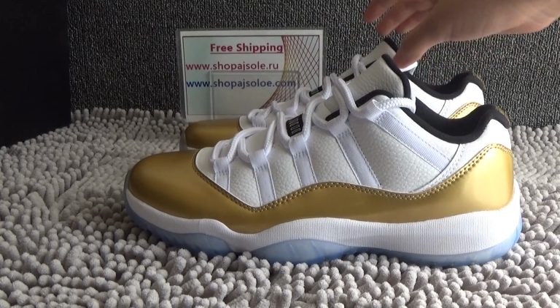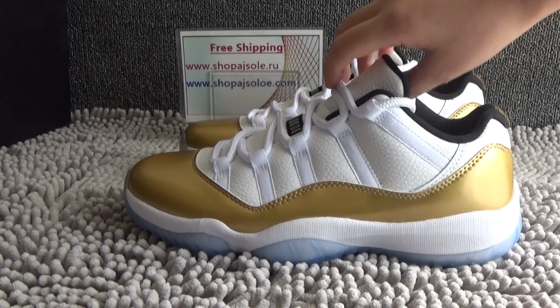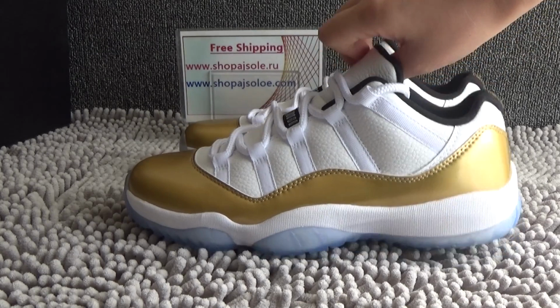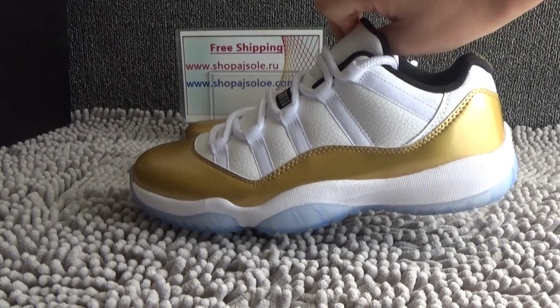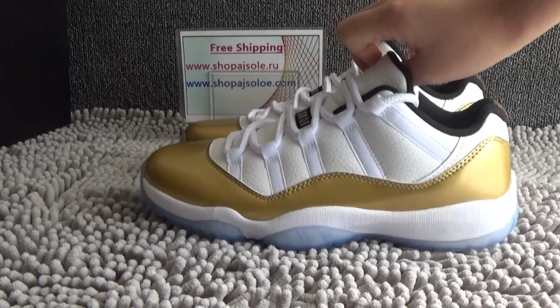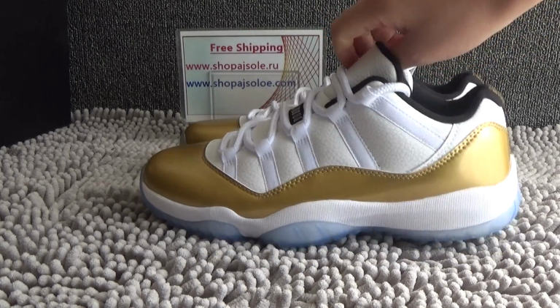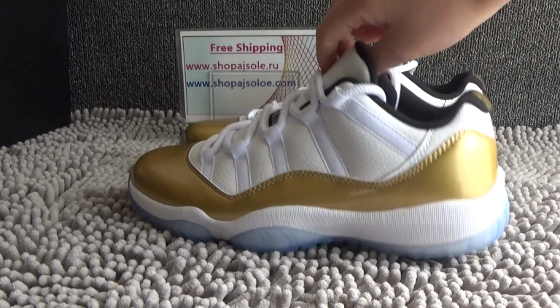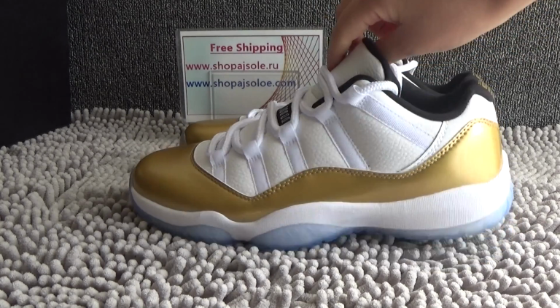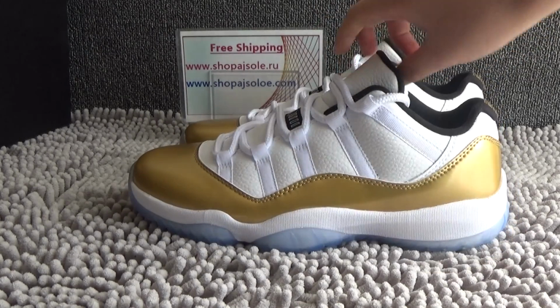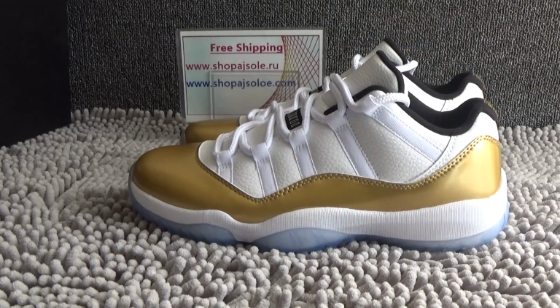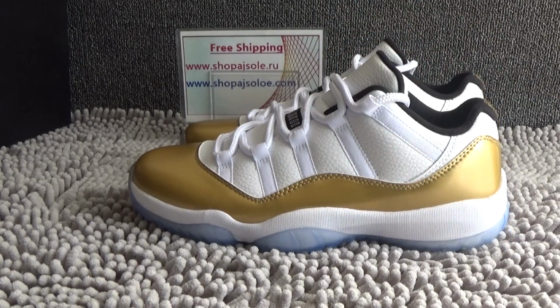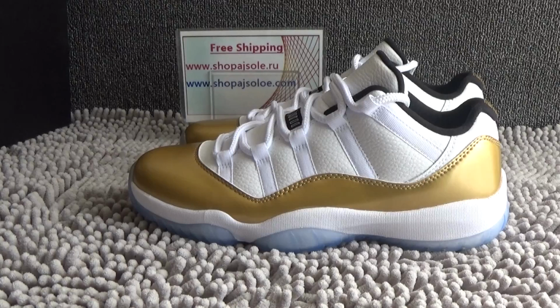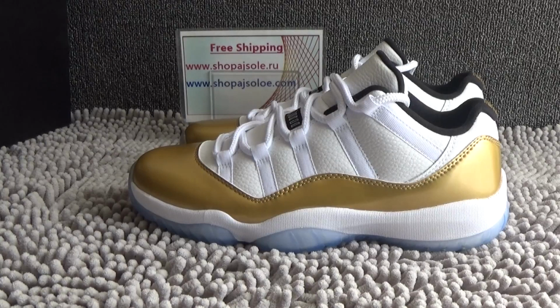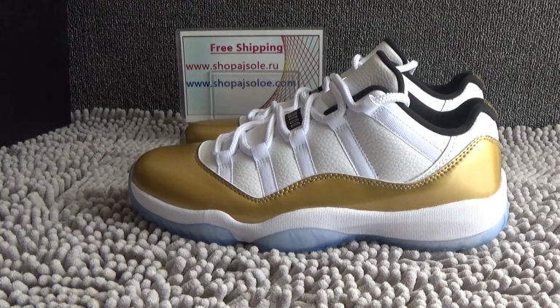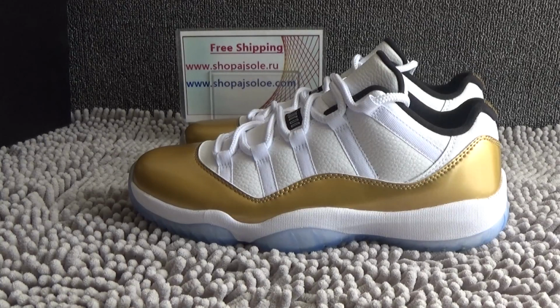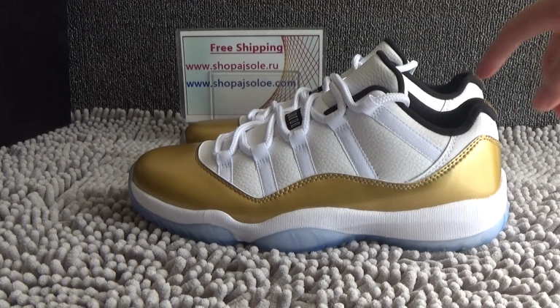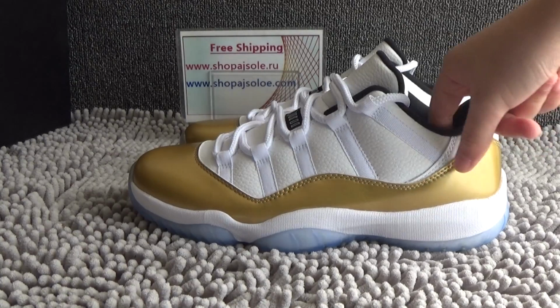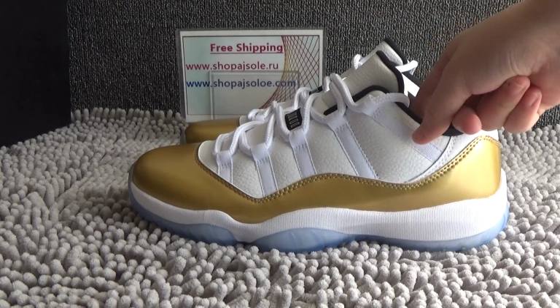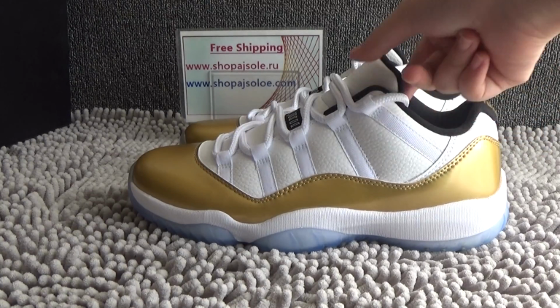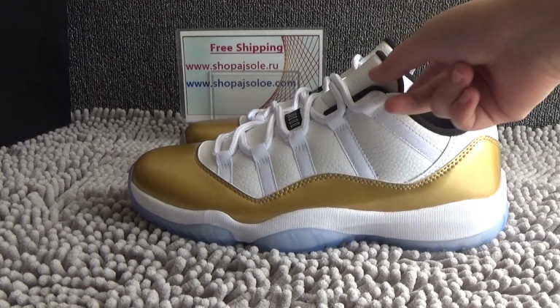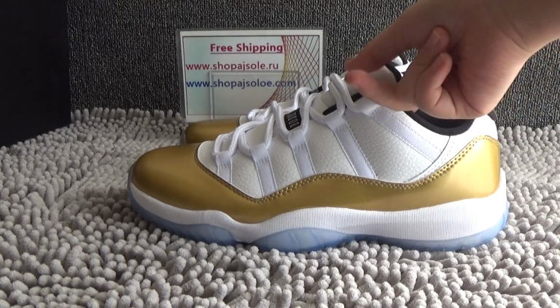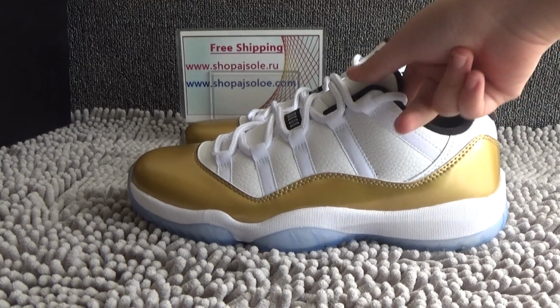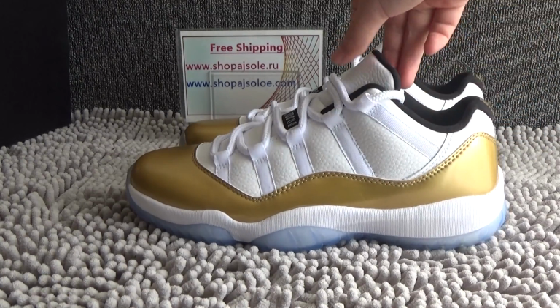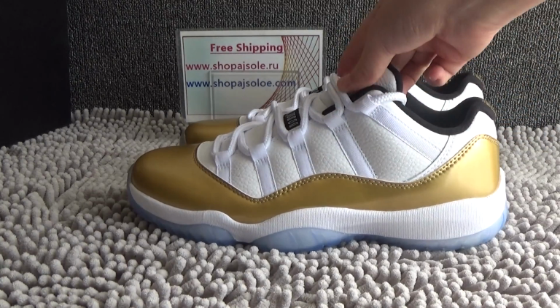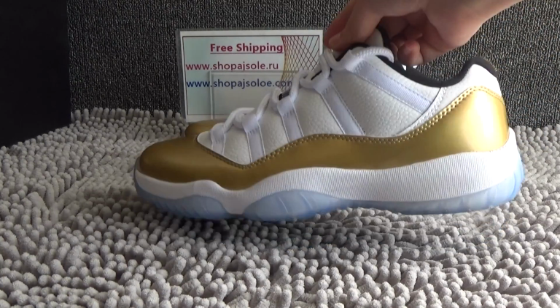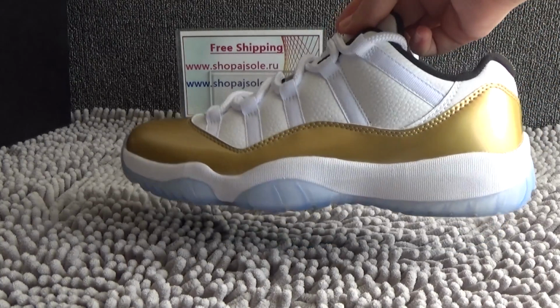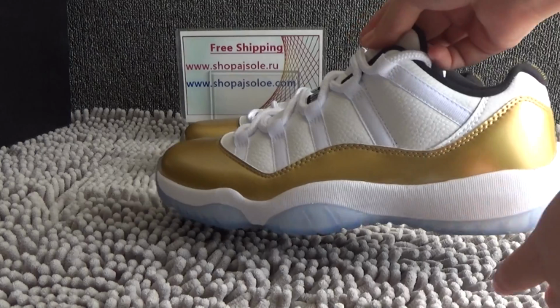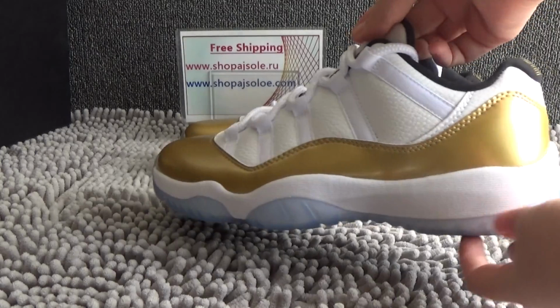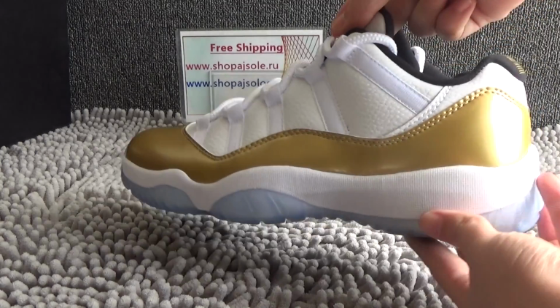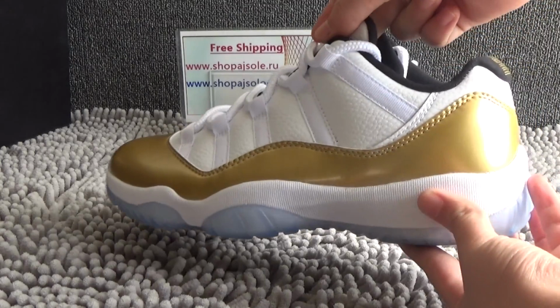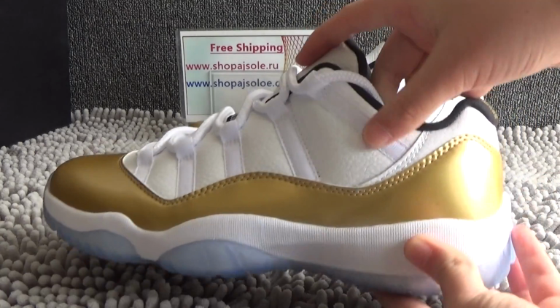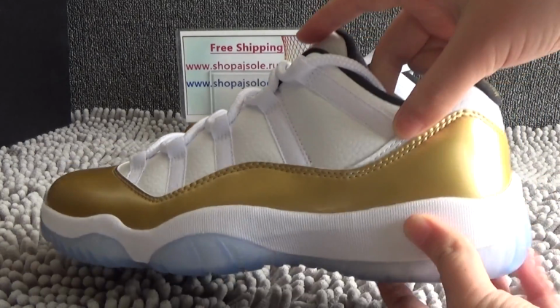From the front, we can see the shoe. It's very light and small and it's really hot right now. It's white and gold.